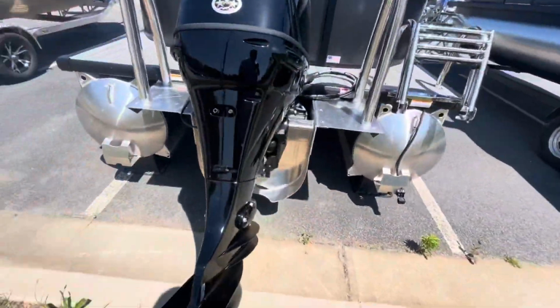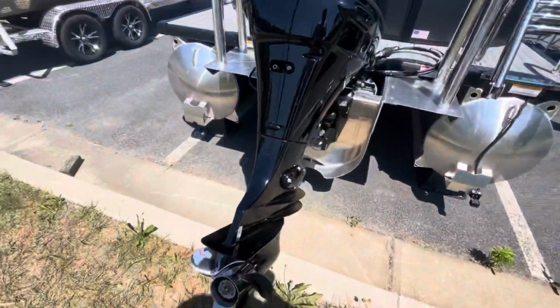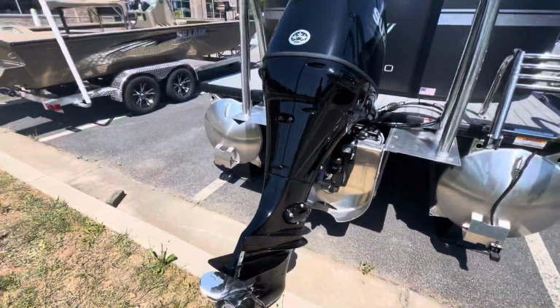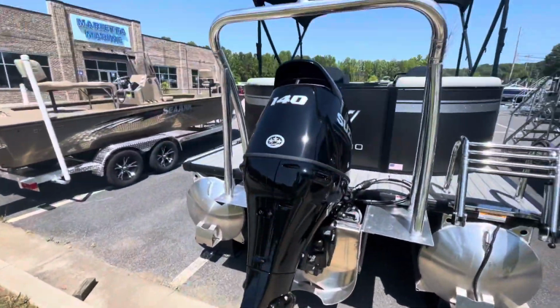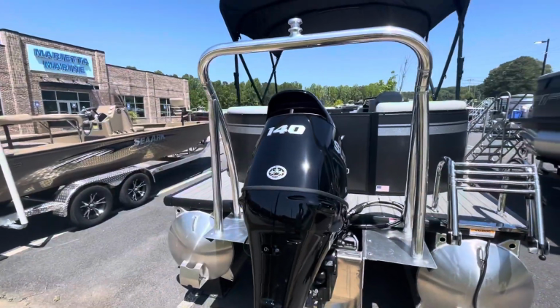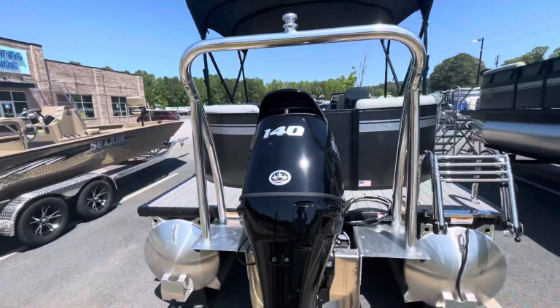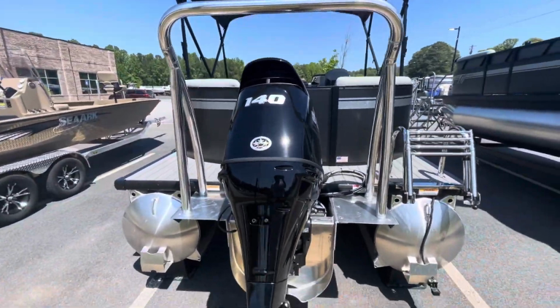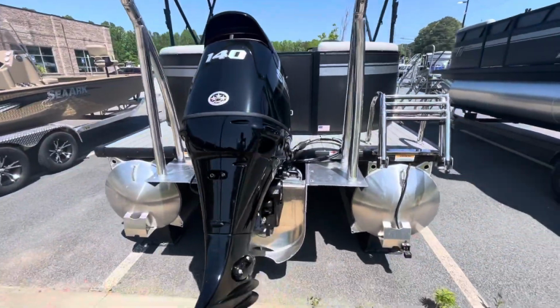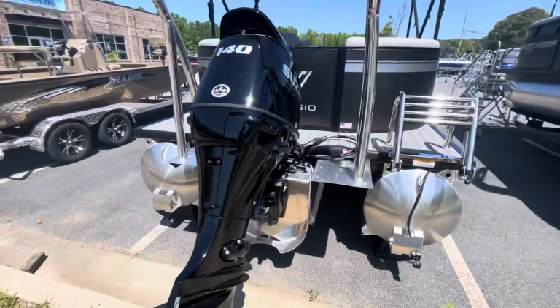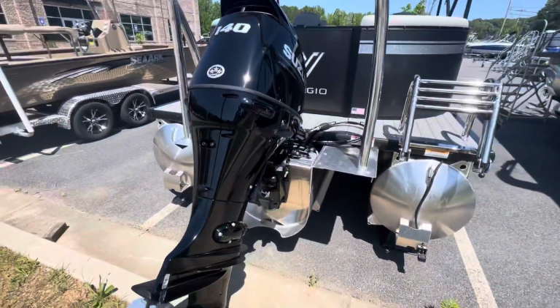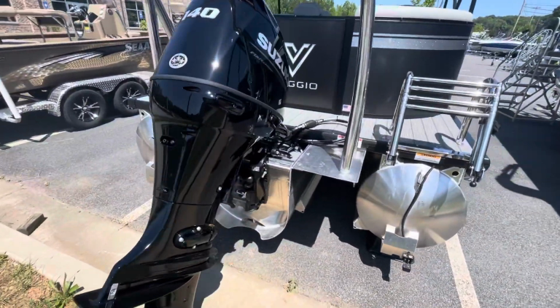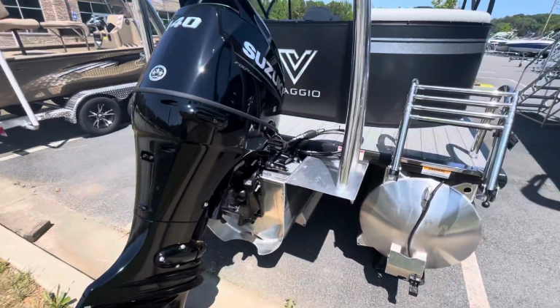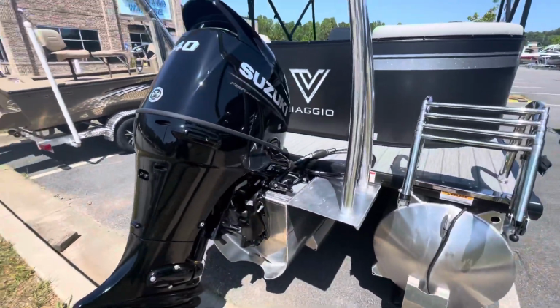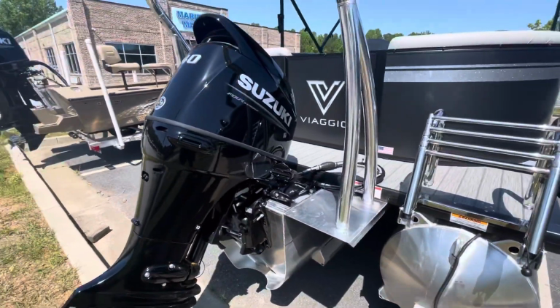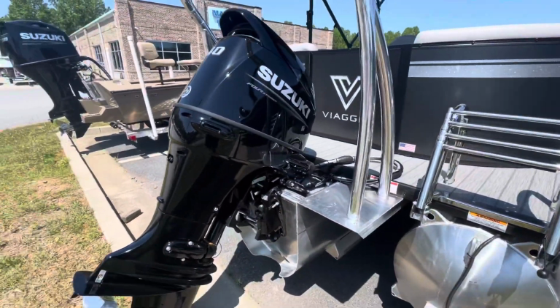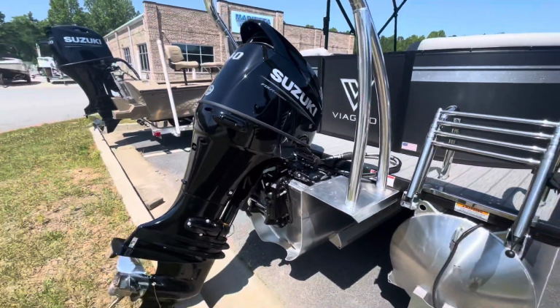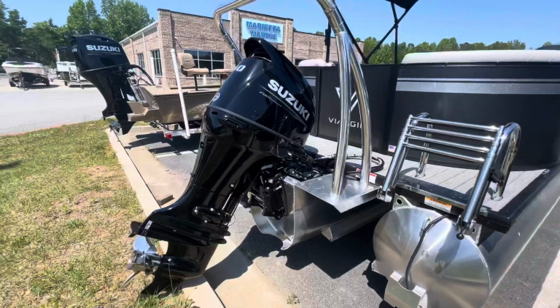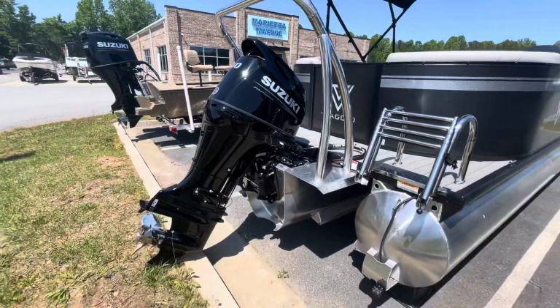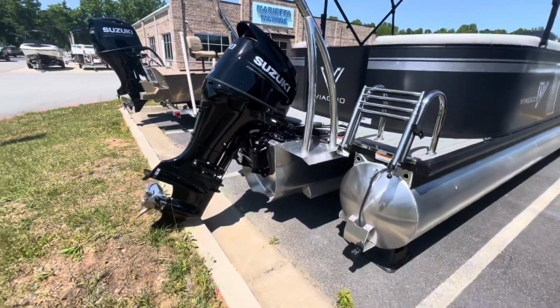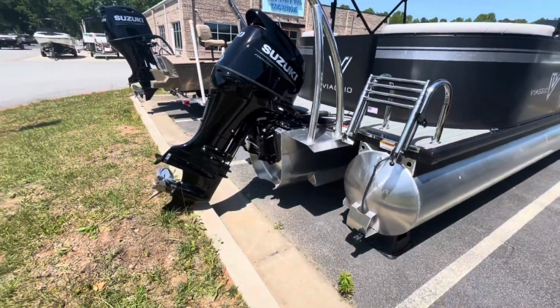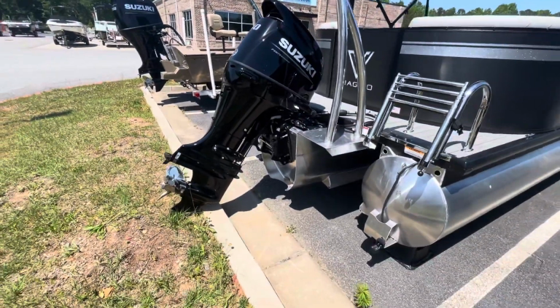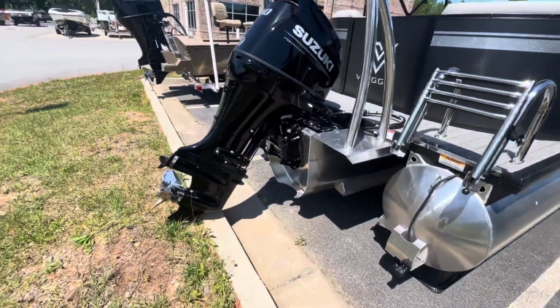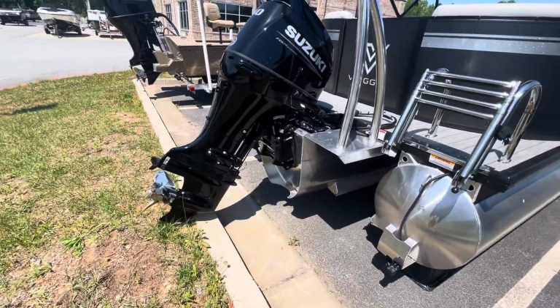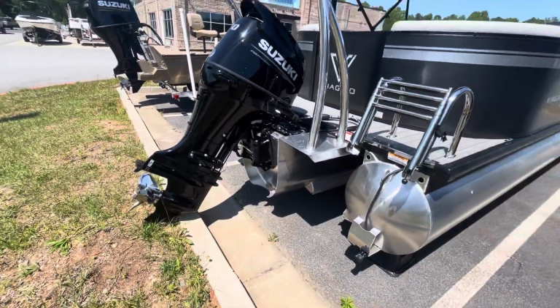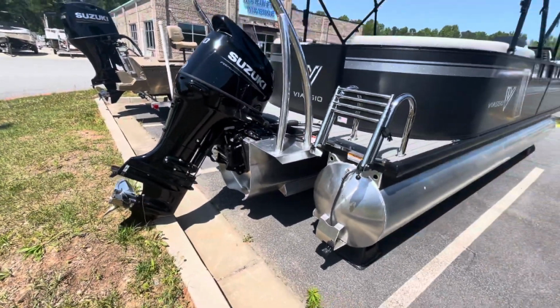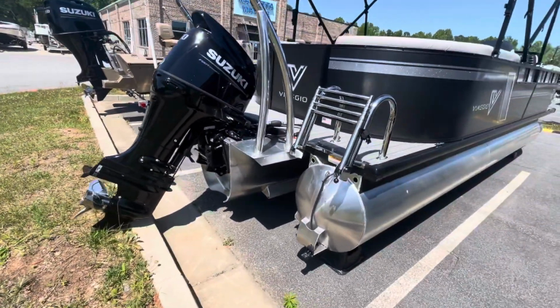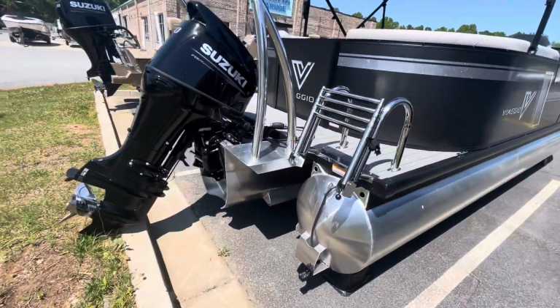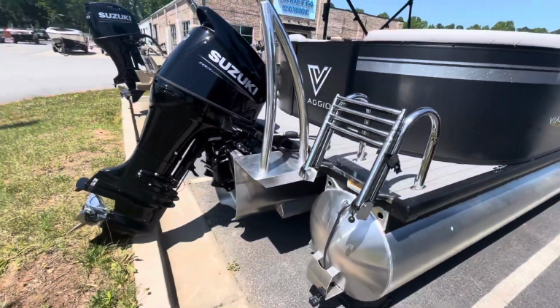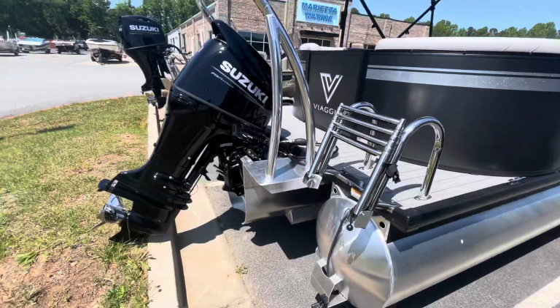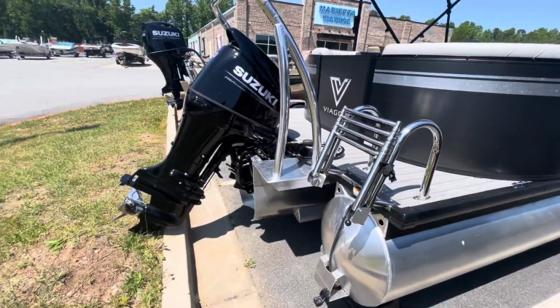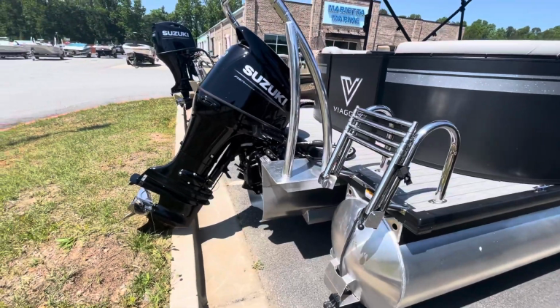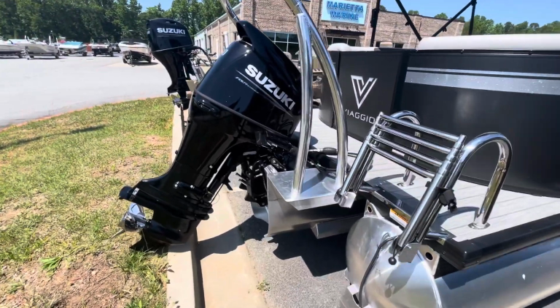This boat's powered by the Suzuki DF-140. Note, this is a 2020 model engine; however, there has been no model change on the manual Suzuki DF-140ATX.